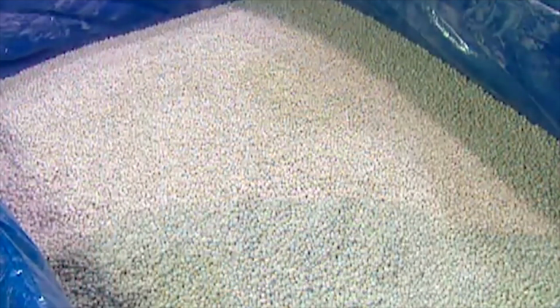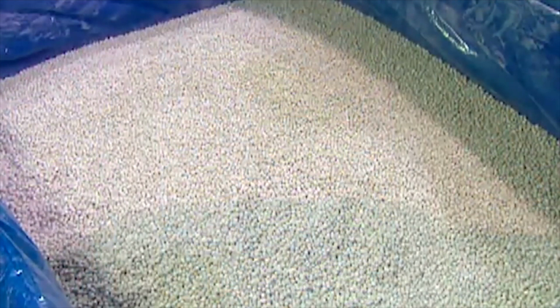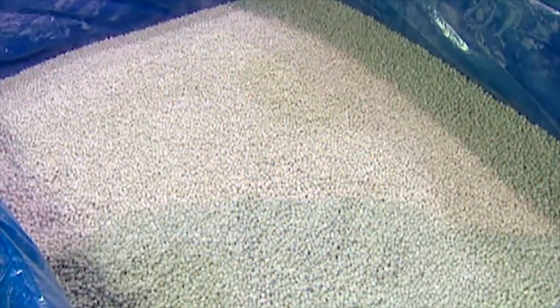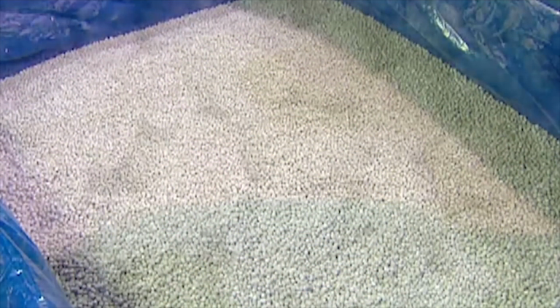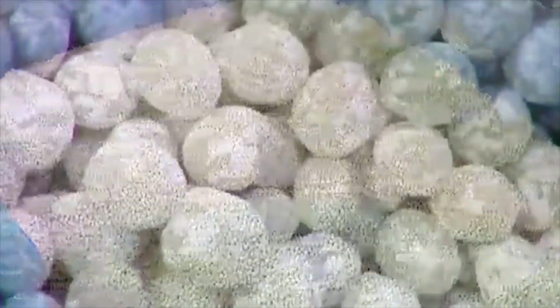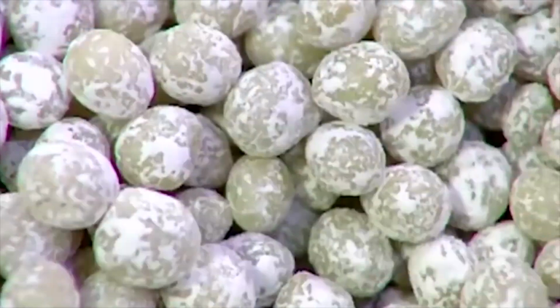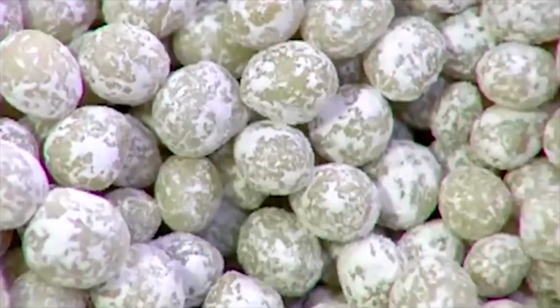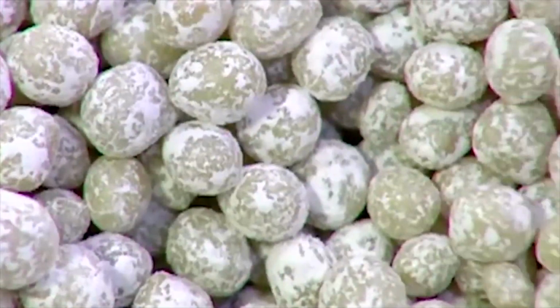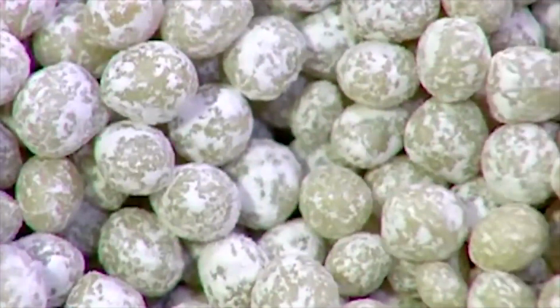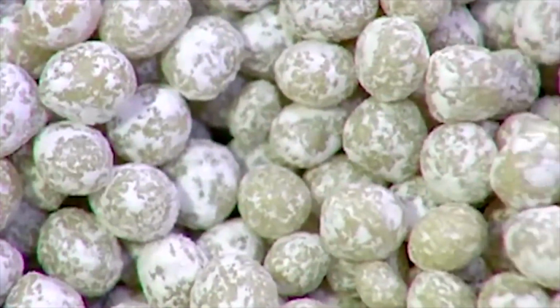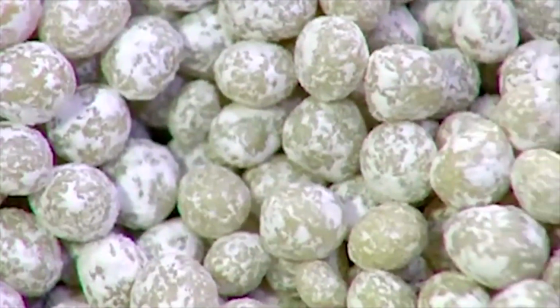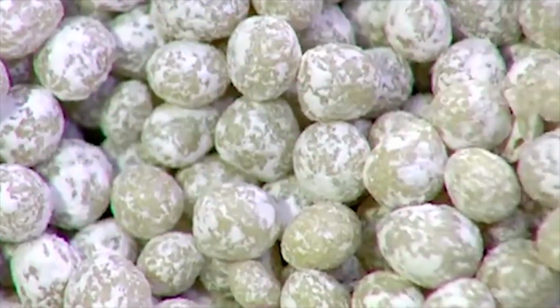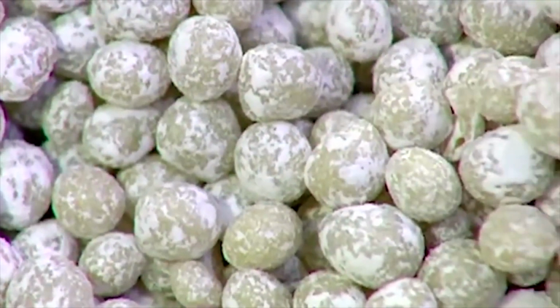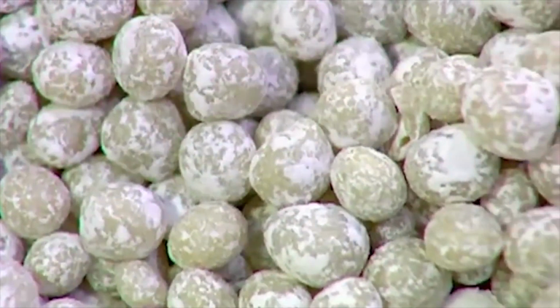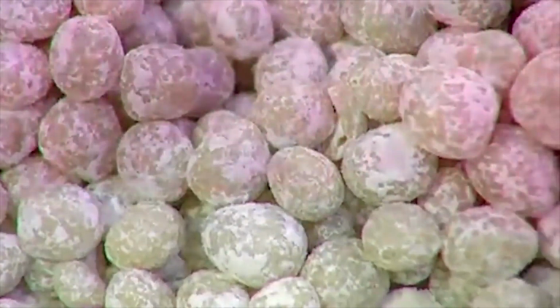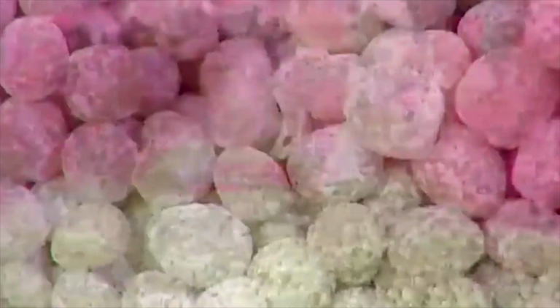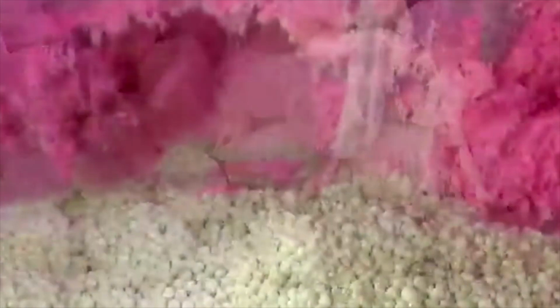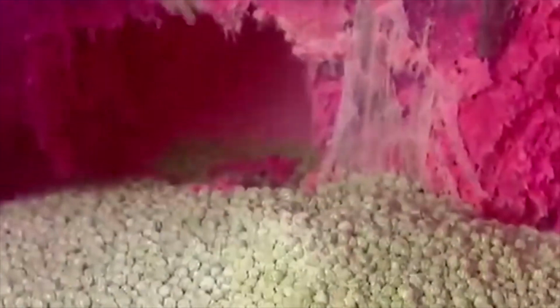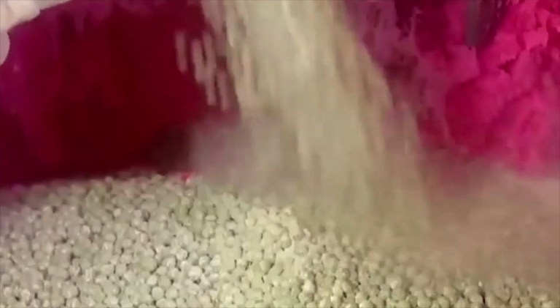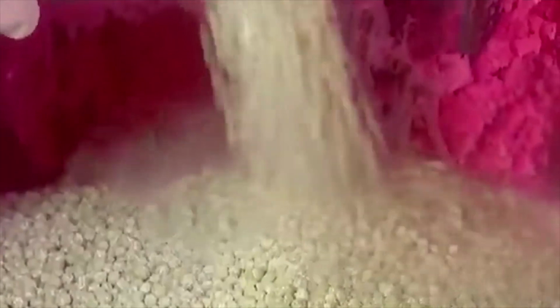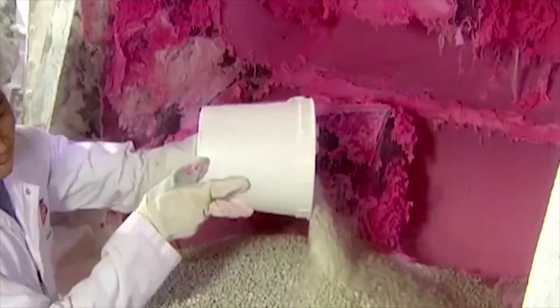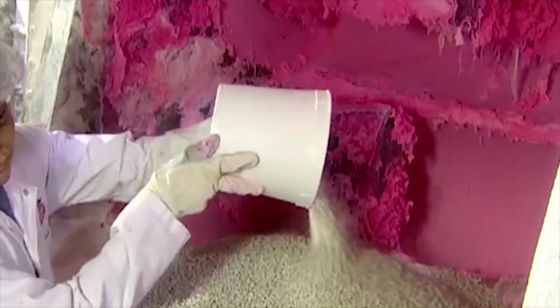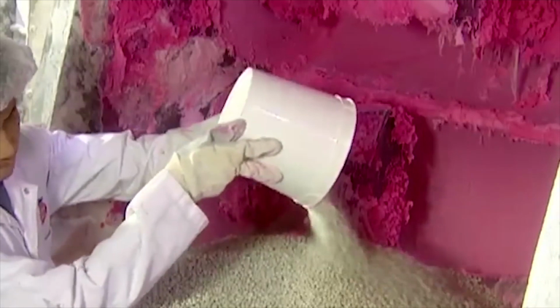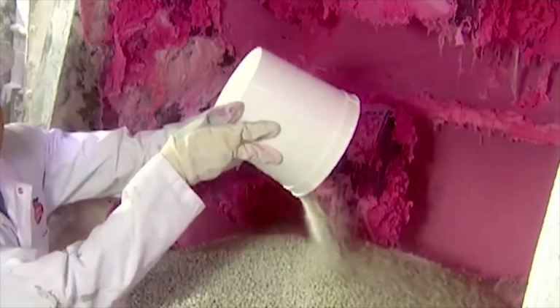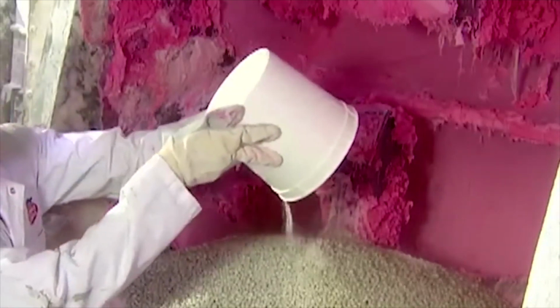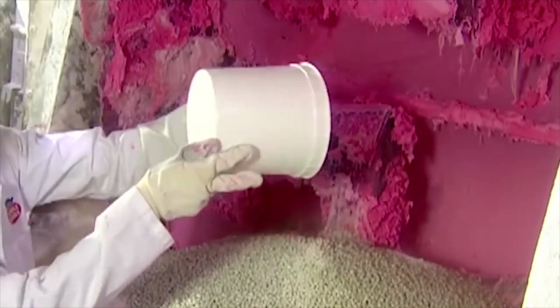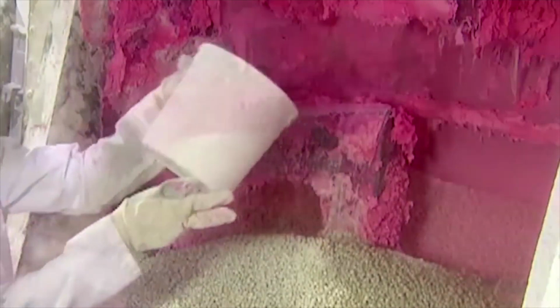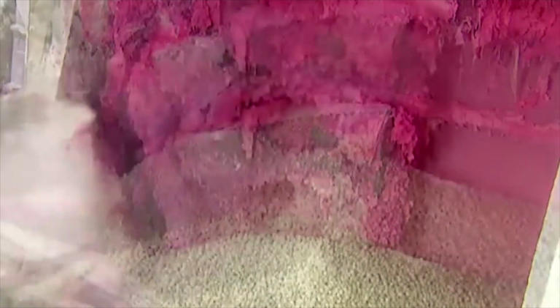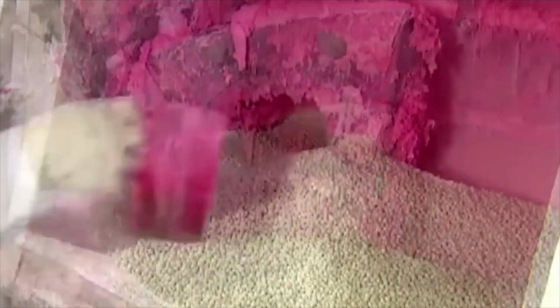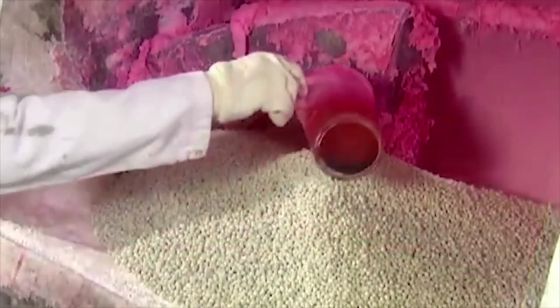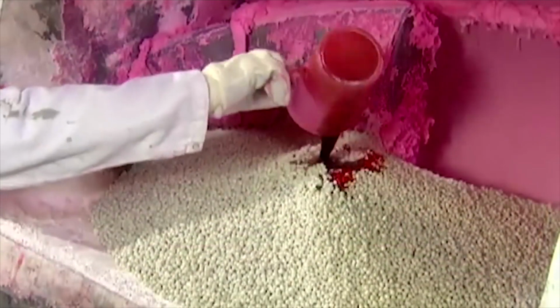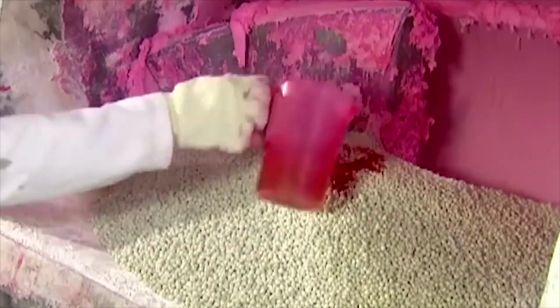It all starts with rocks. Wait — they're not rocks? Plastics? Rubbers? You sure you want me to tell them that? Okay, if you insist. Workers pour the synthetic plastic and rubber rocks into a big-ass mixer that no one cleans.